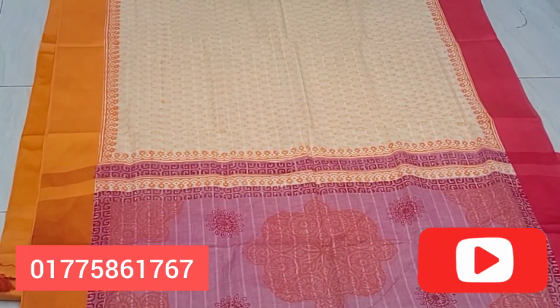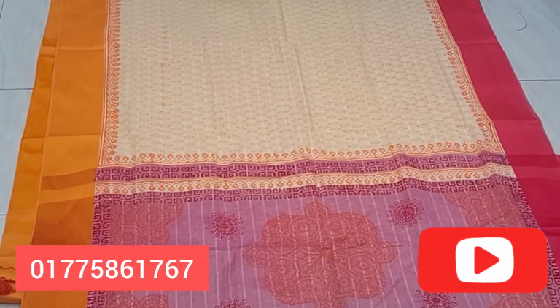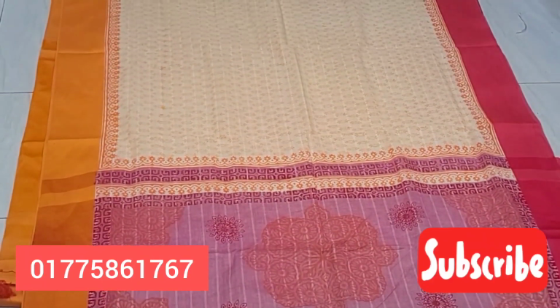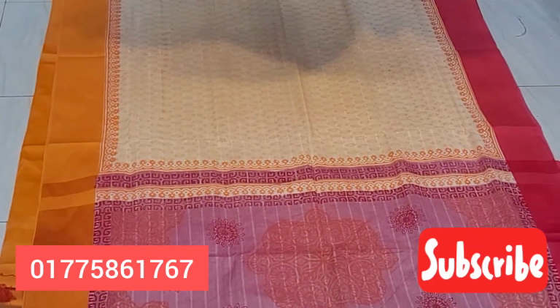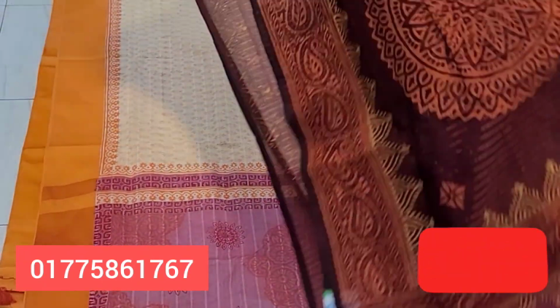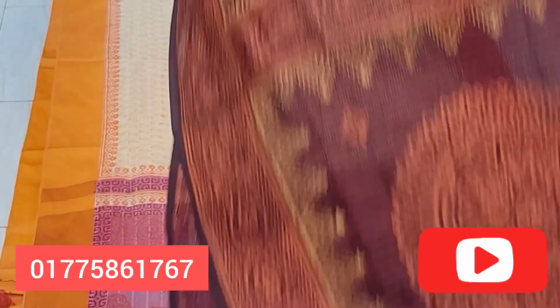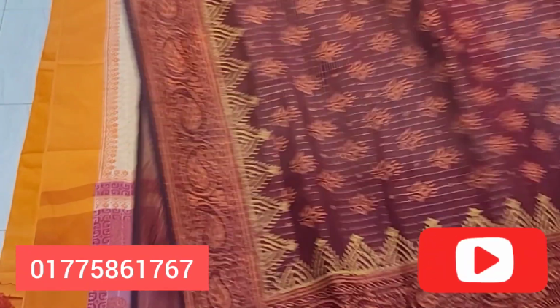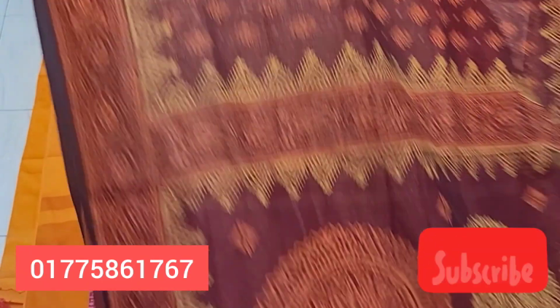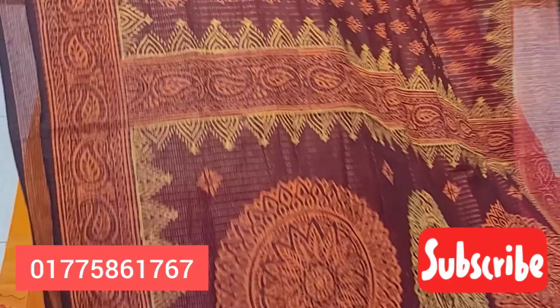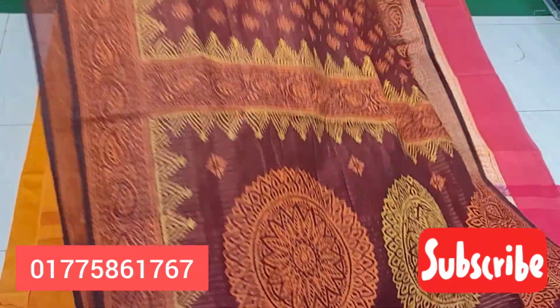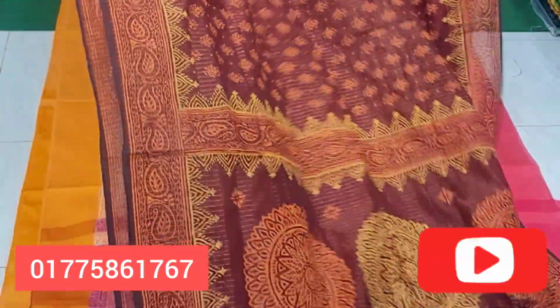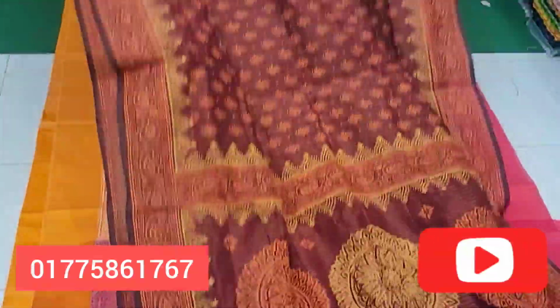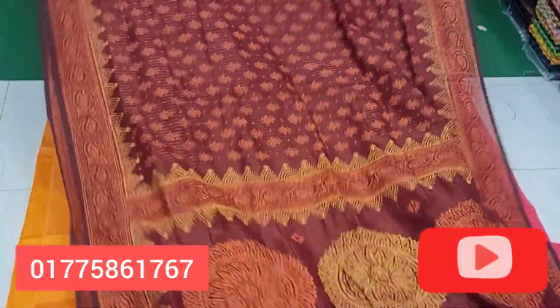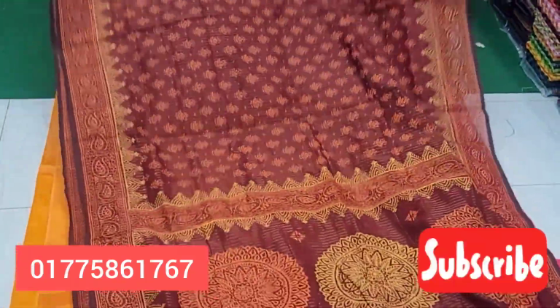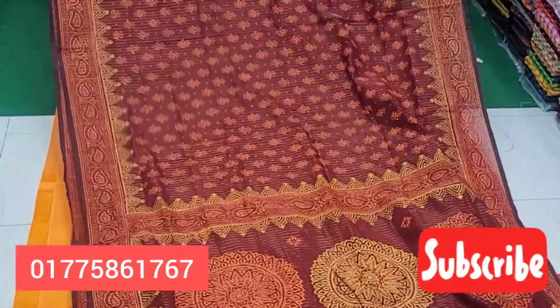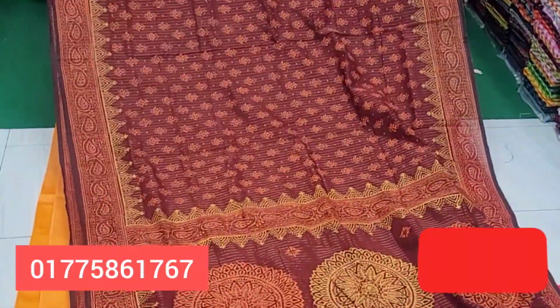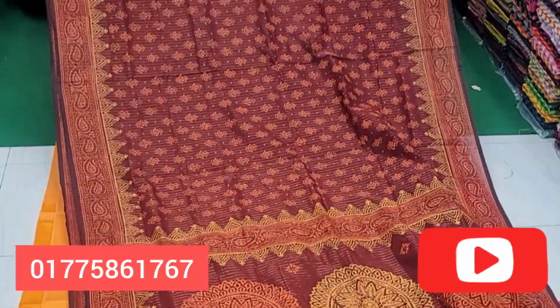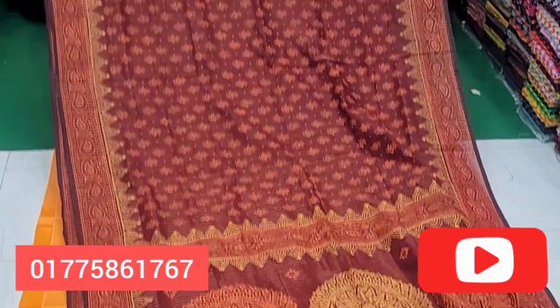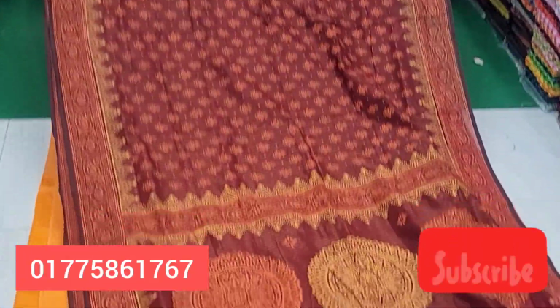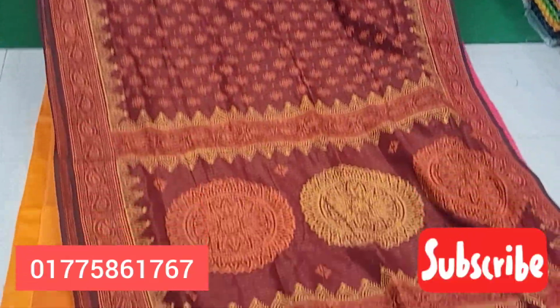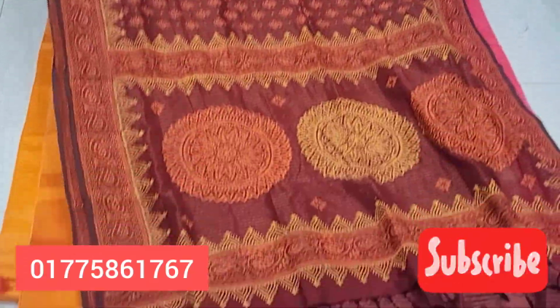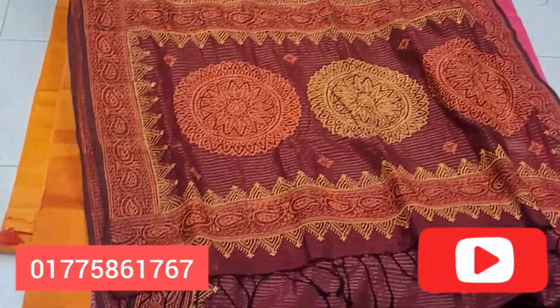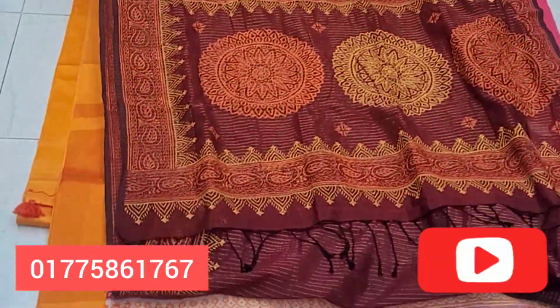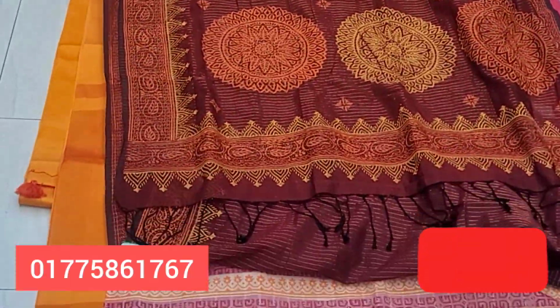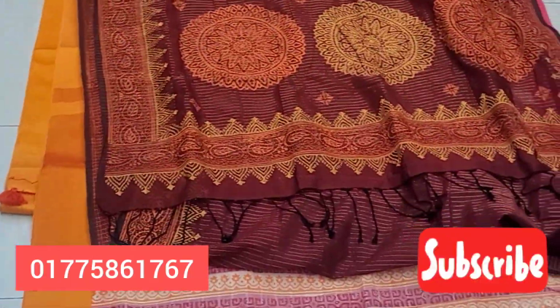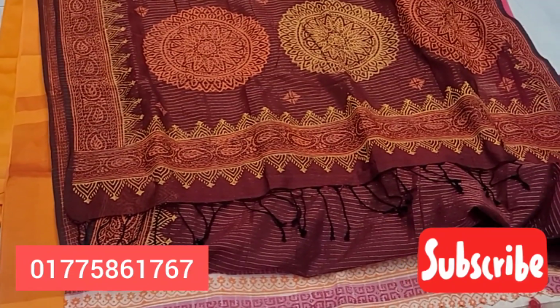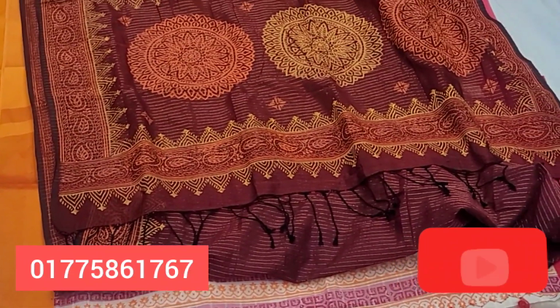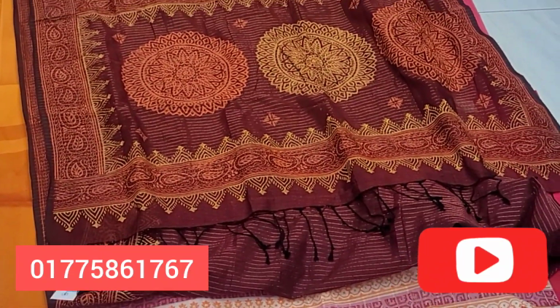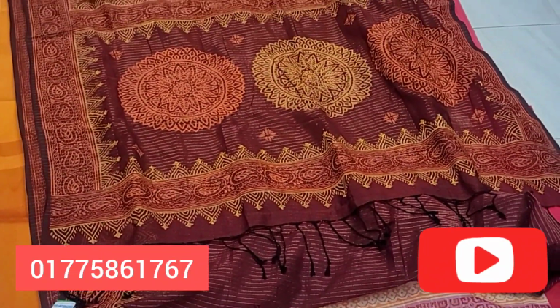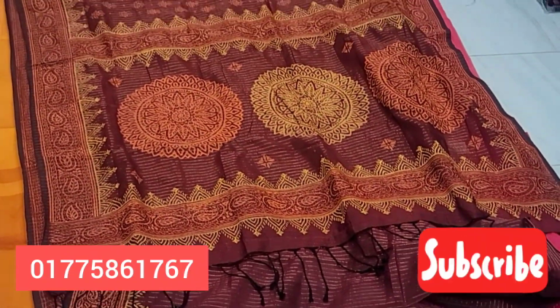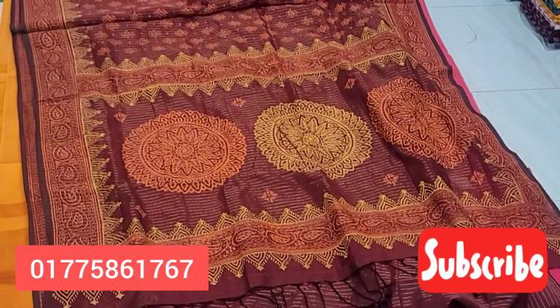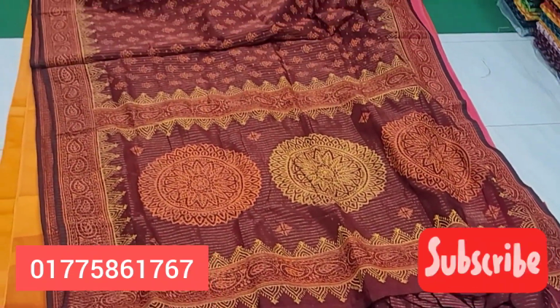This is 100% cotton — 100% cotton — and I will be able to use this. This is a great color.